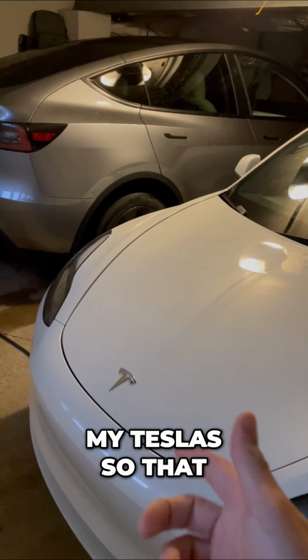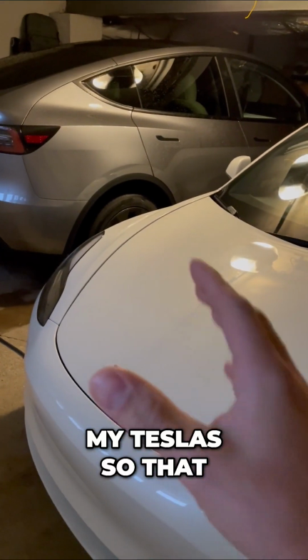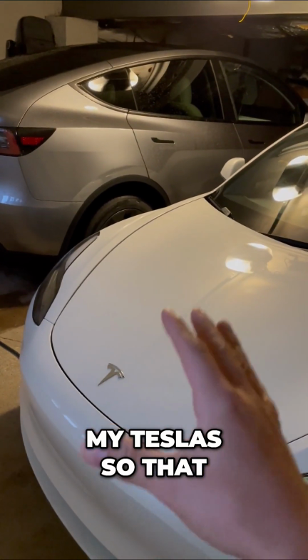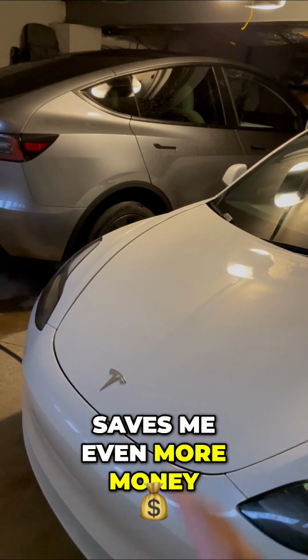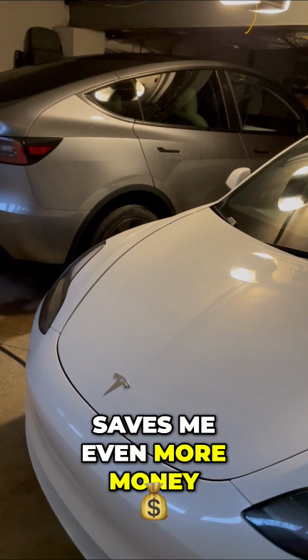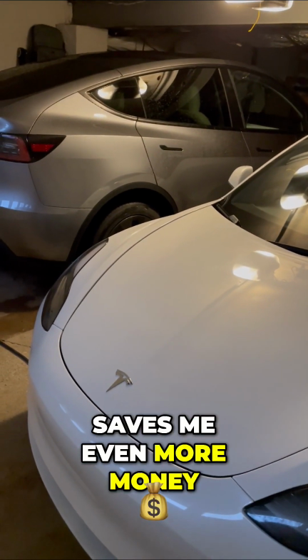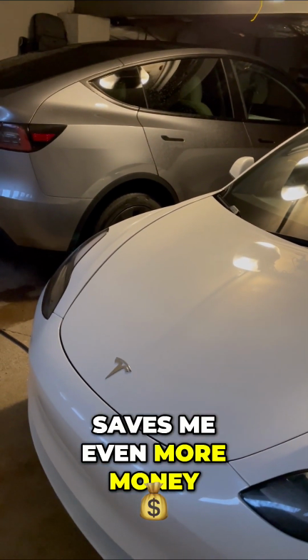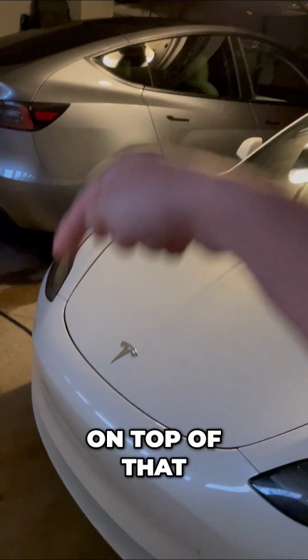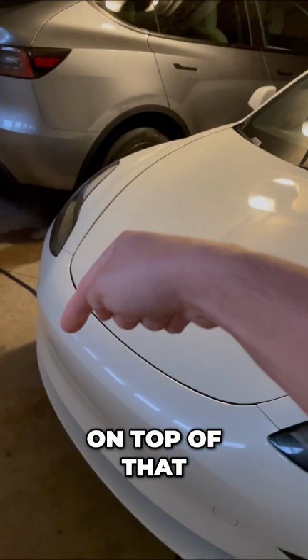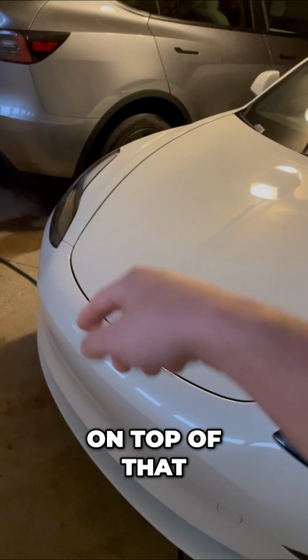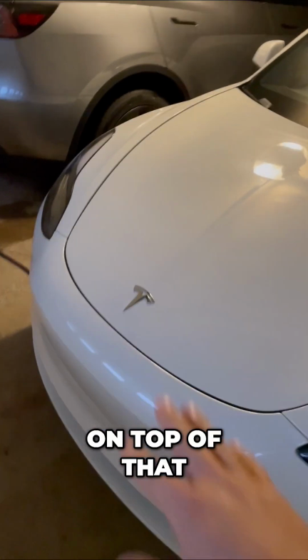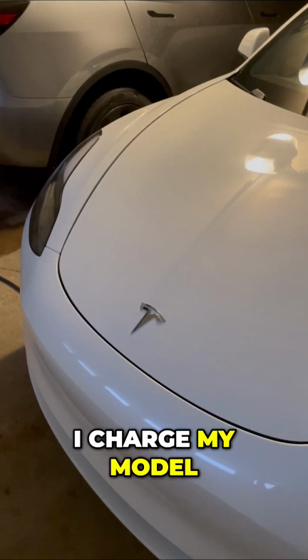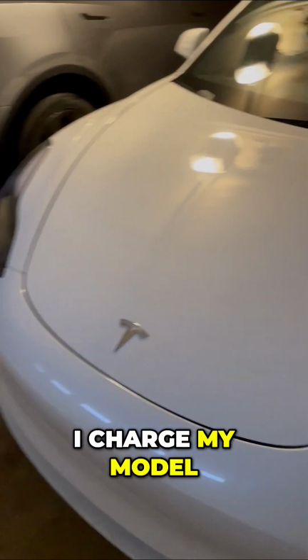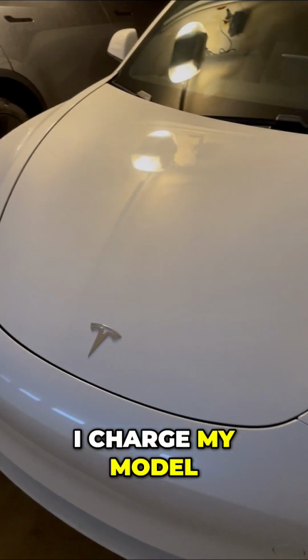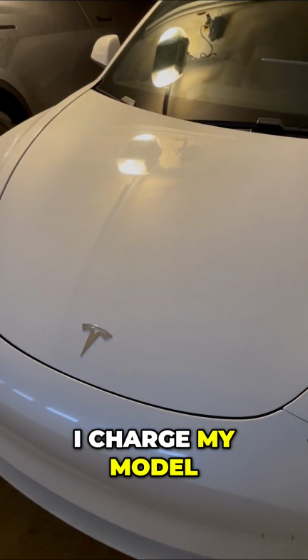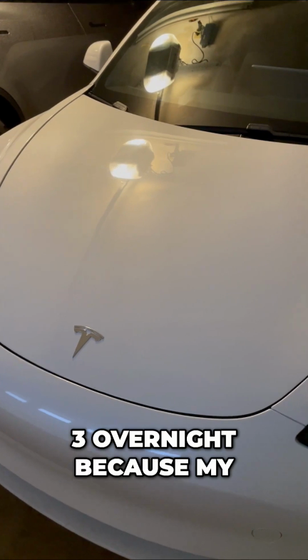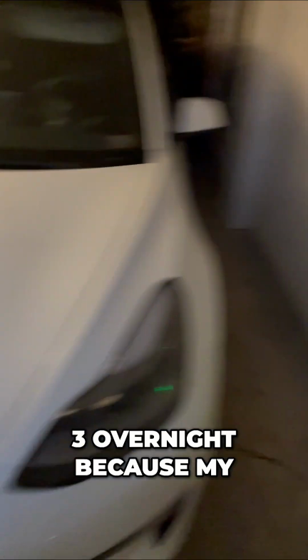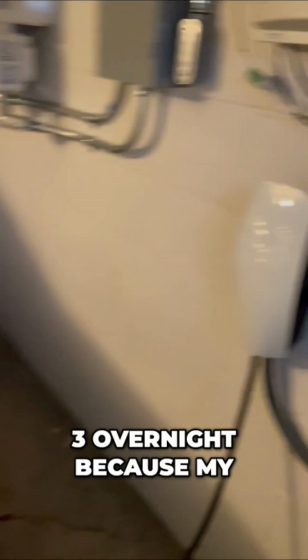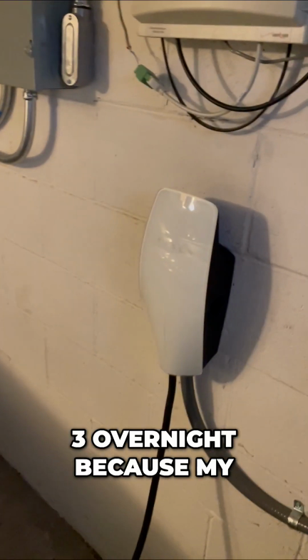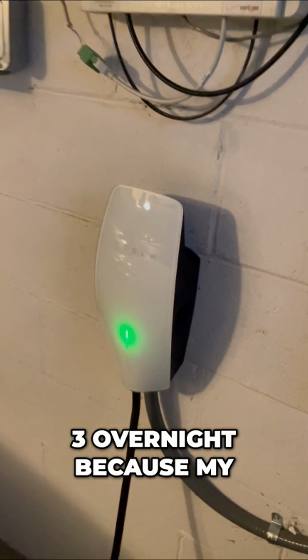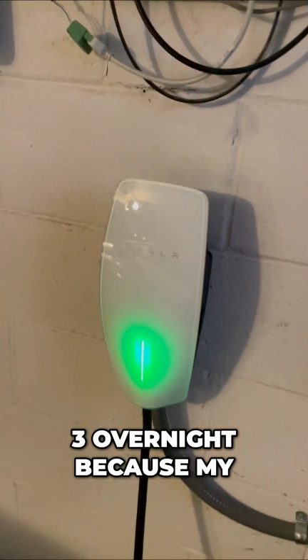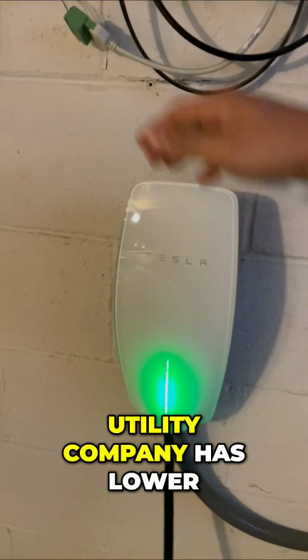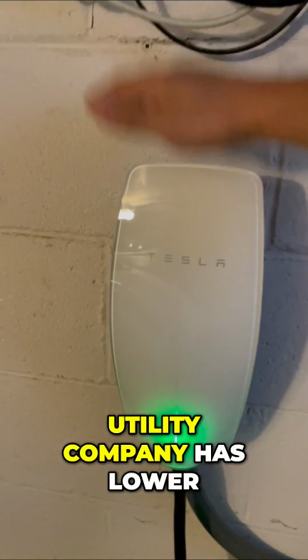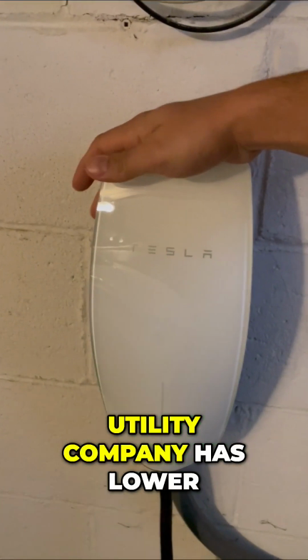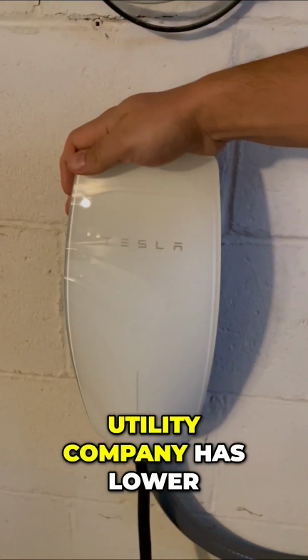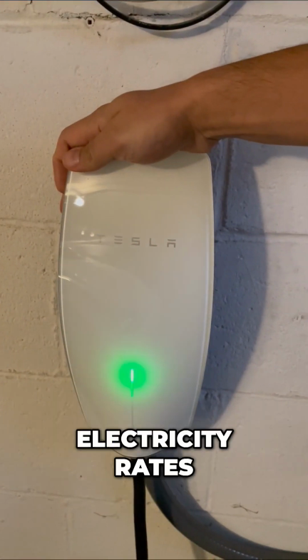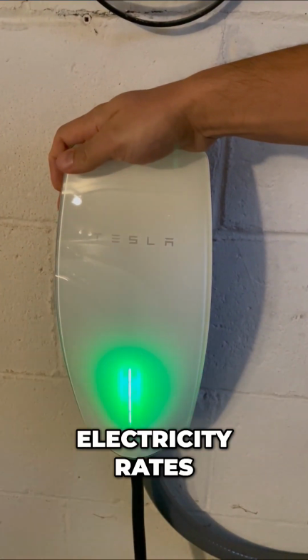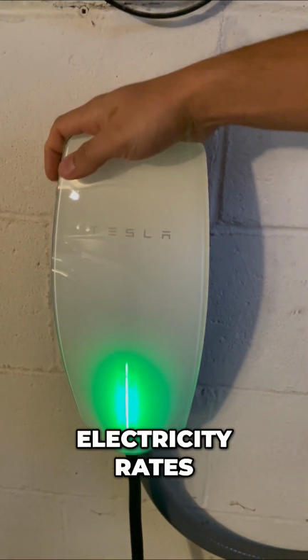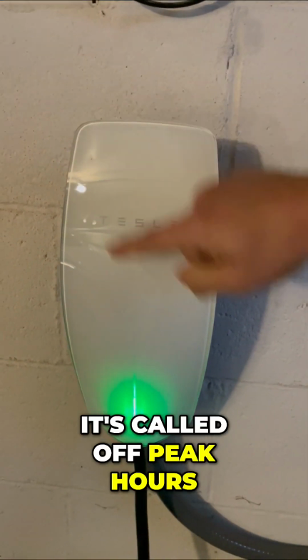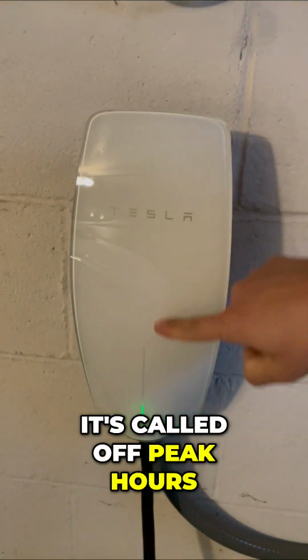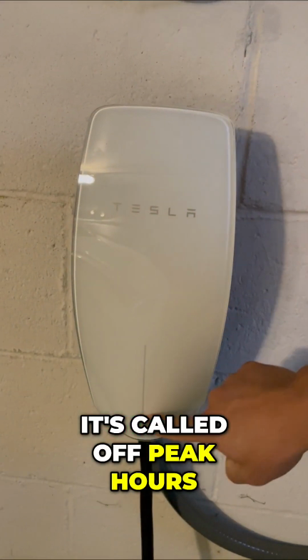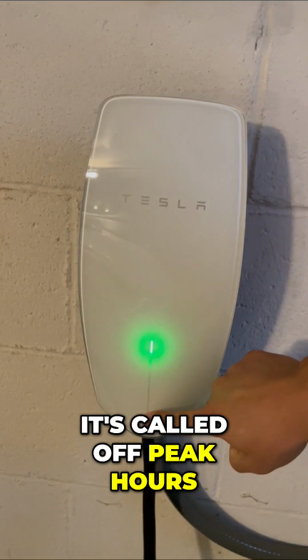So that saves me even more money. On top of that, I charge my Model 3 overnight because my utility company has lower electricity rates — it's called off-peak hours.